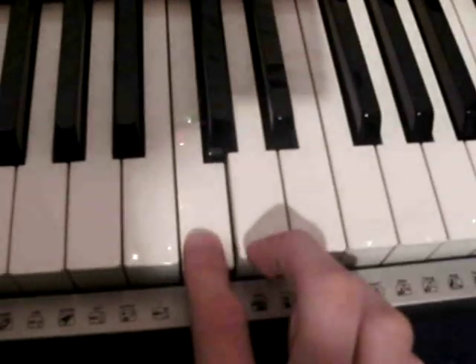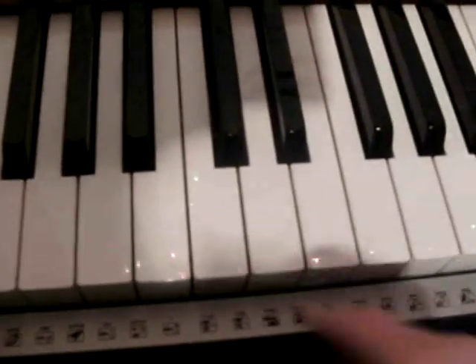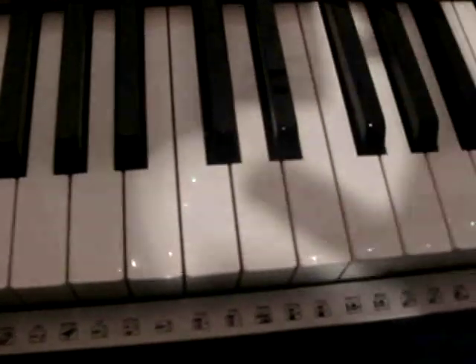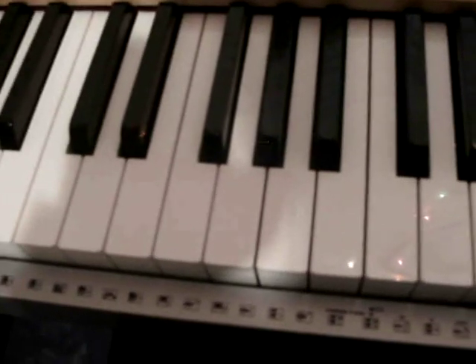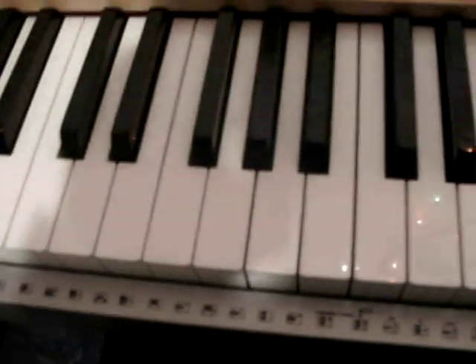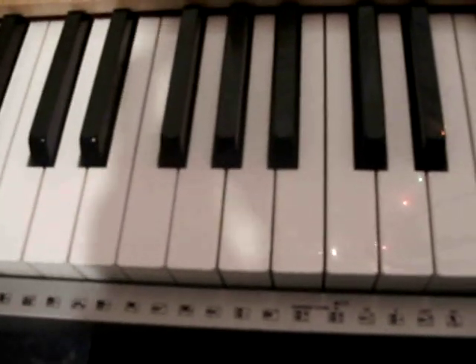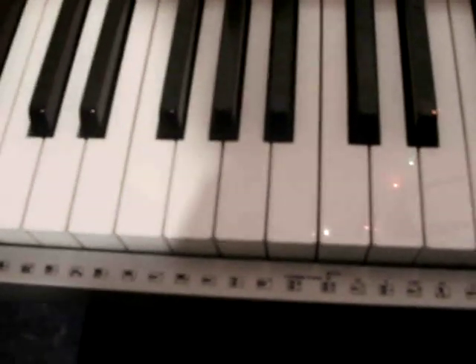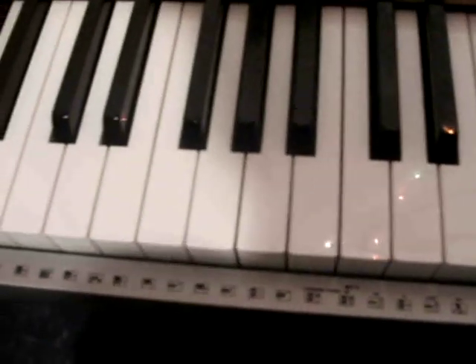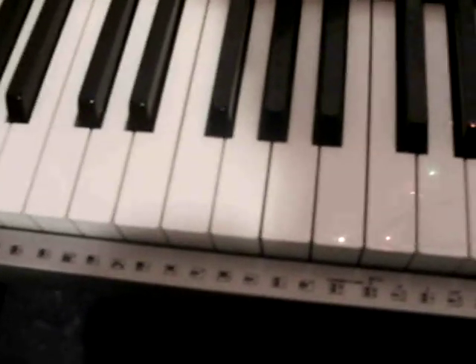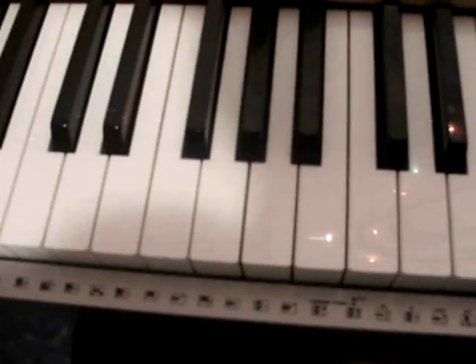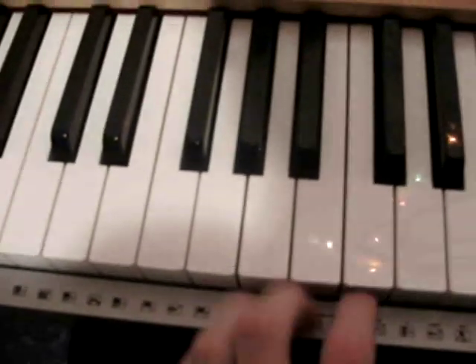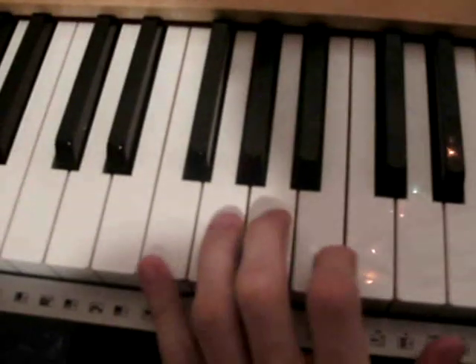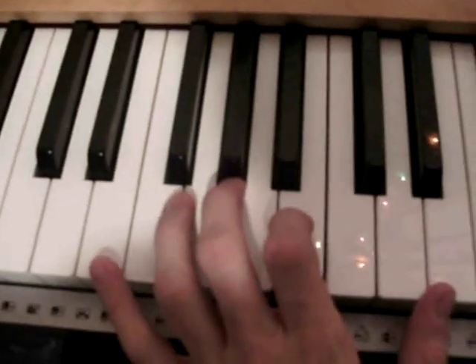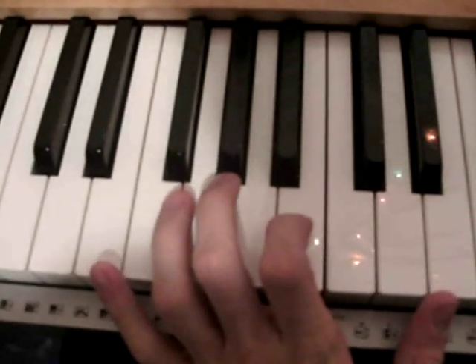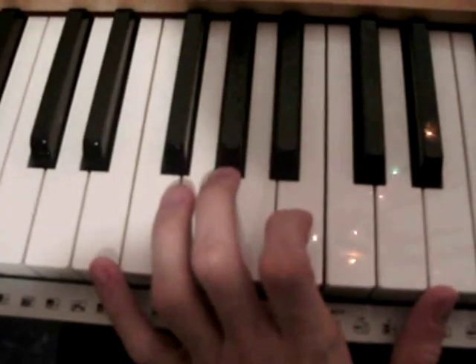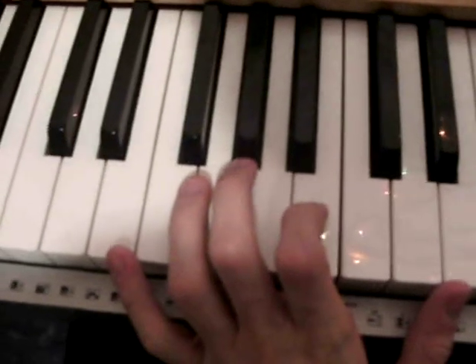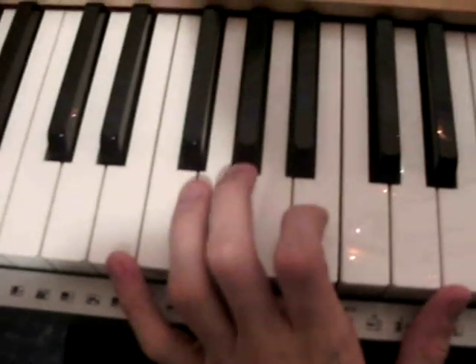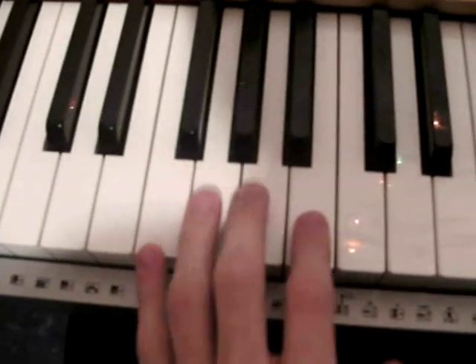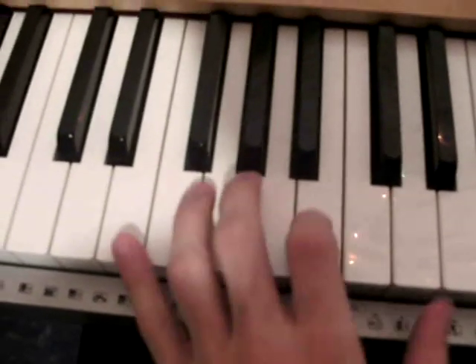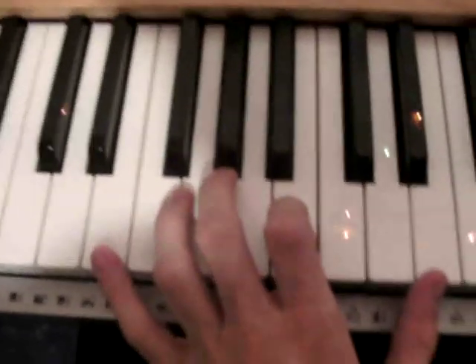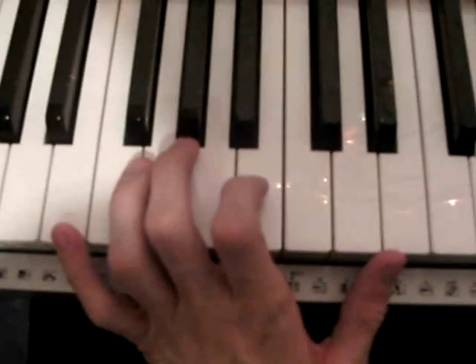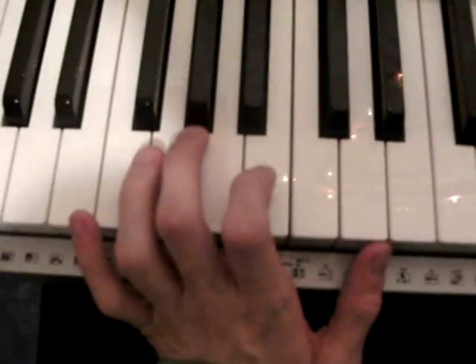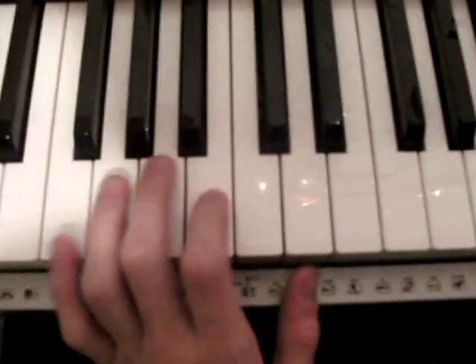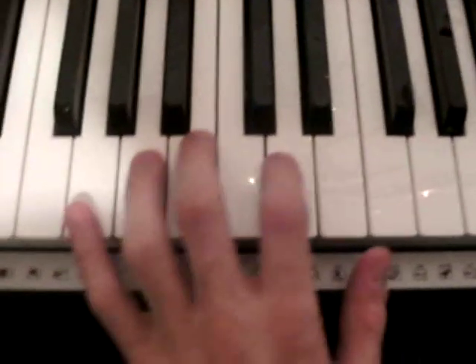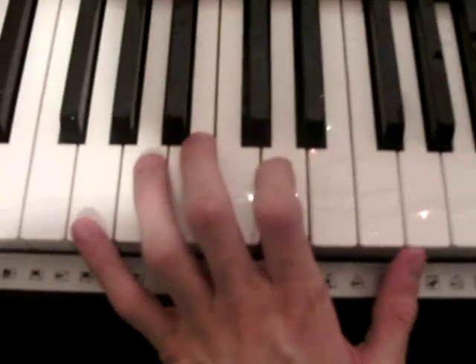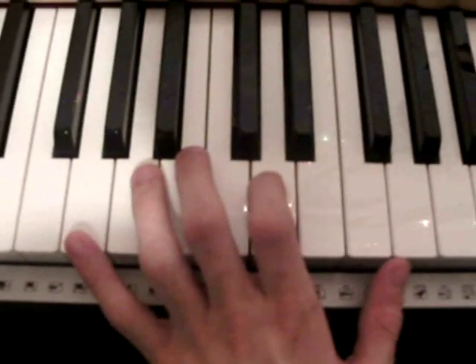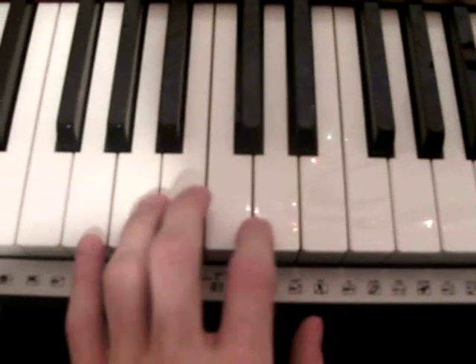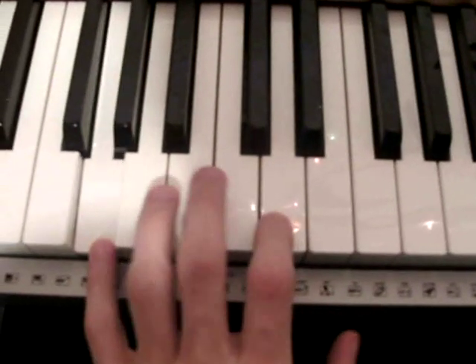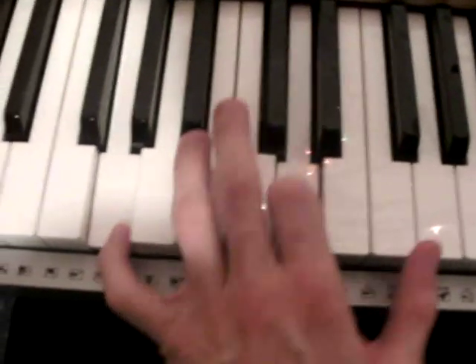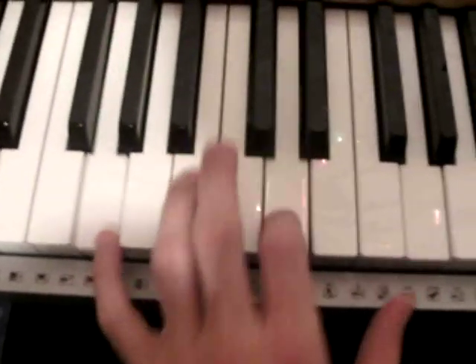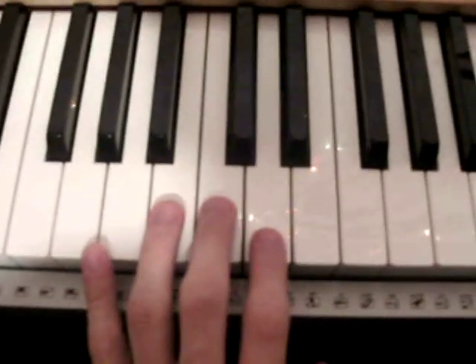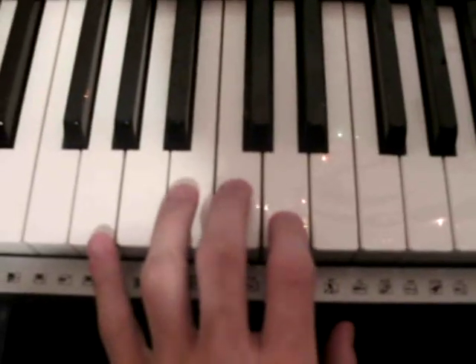And that's the first part. Now I'll show you your left hand because it's the same for the whole song. At first you play the G chord — it's G, D and G, and you play this.